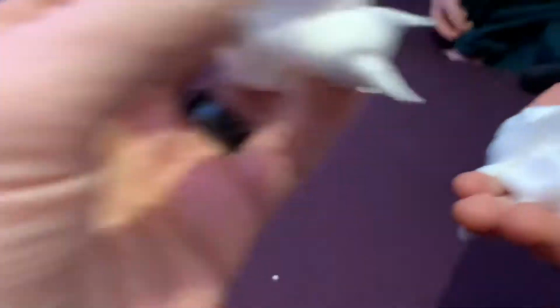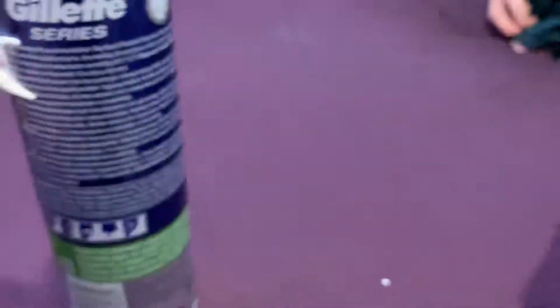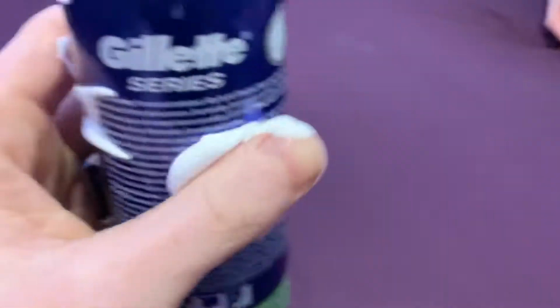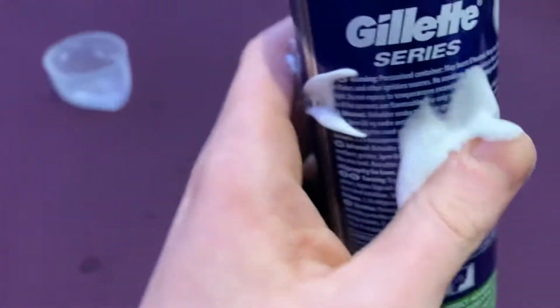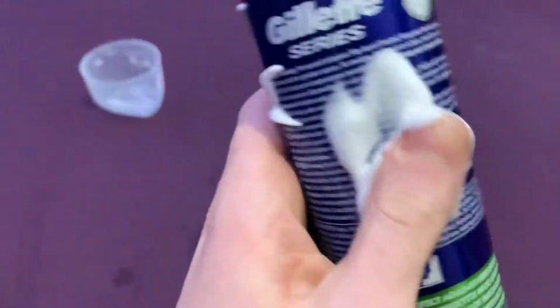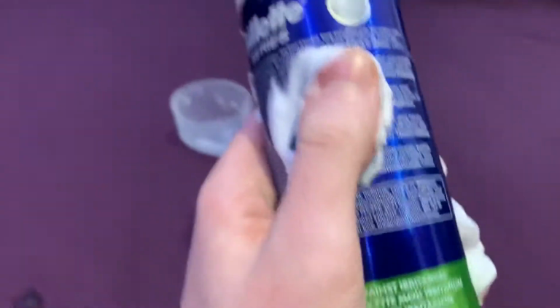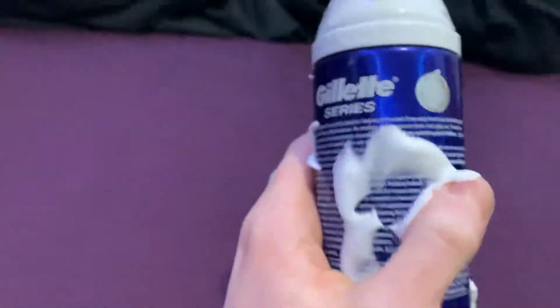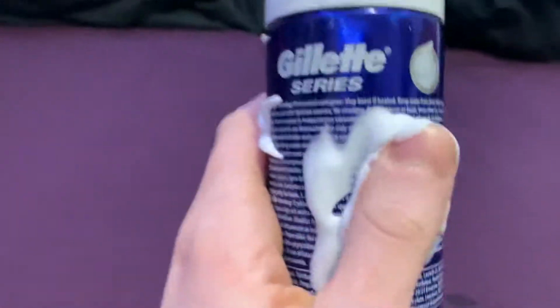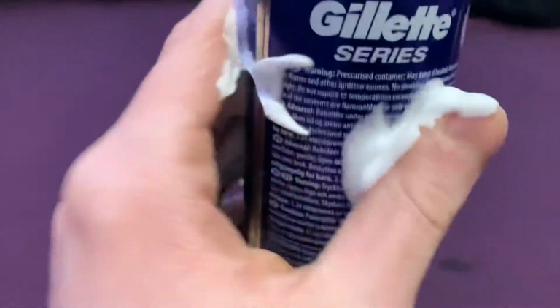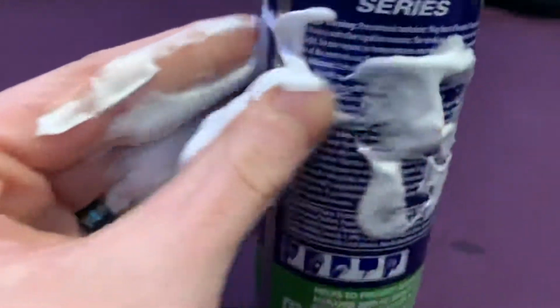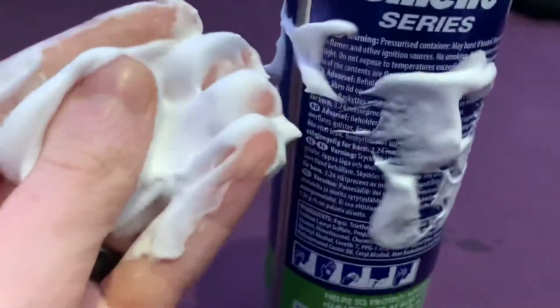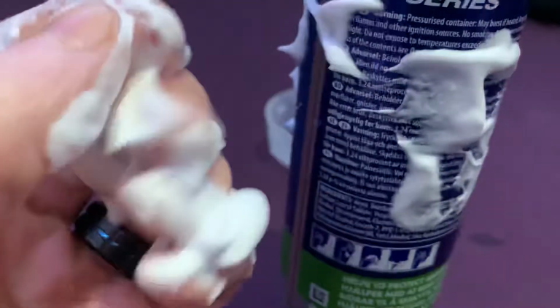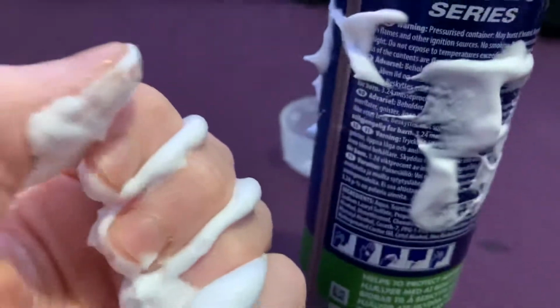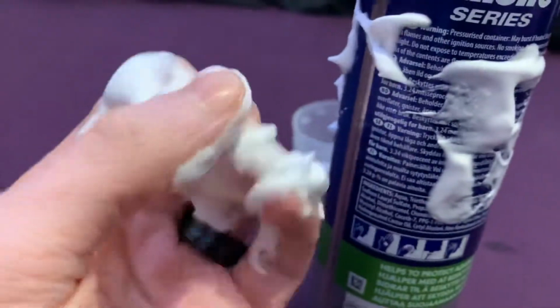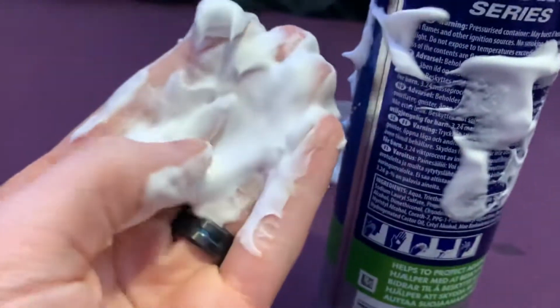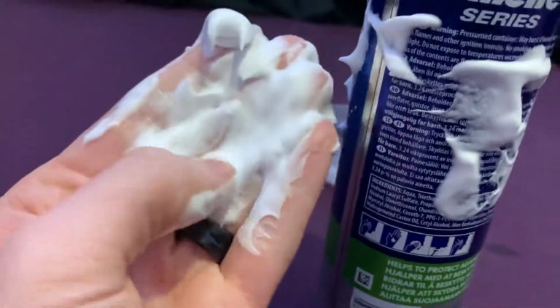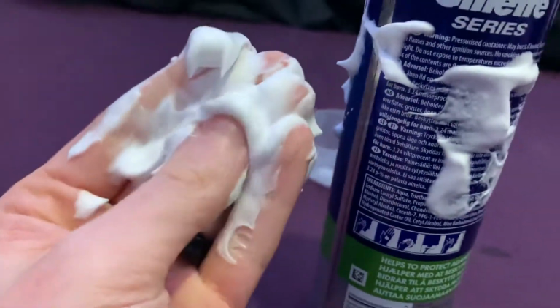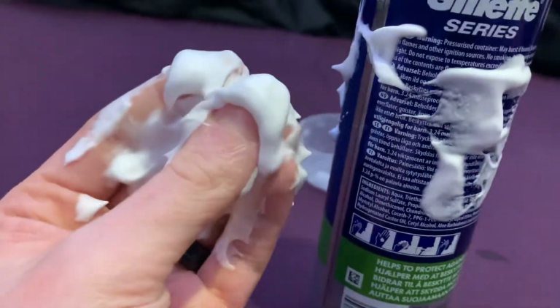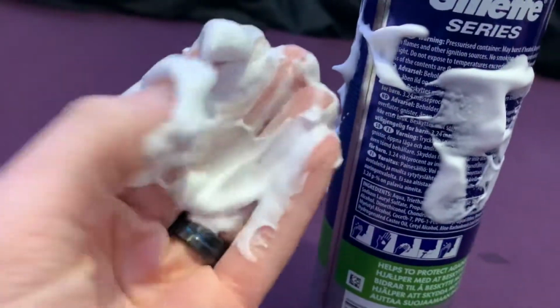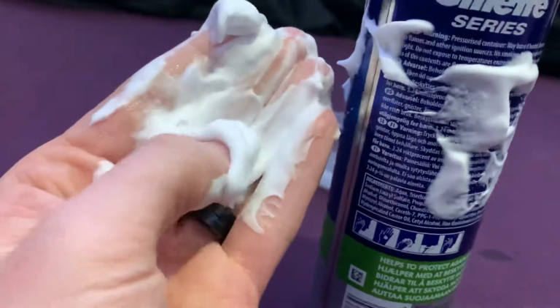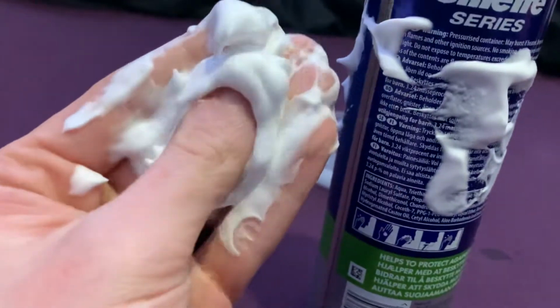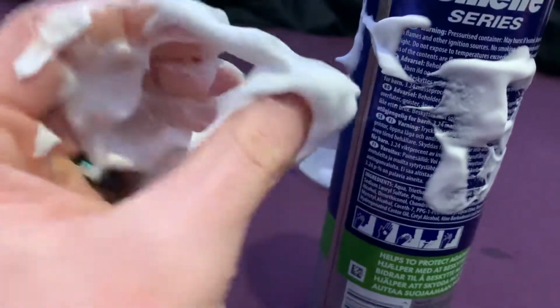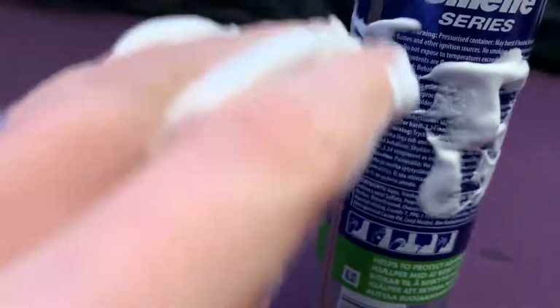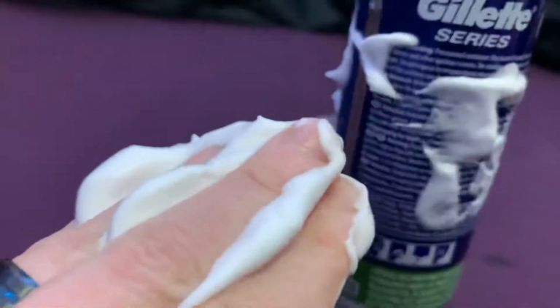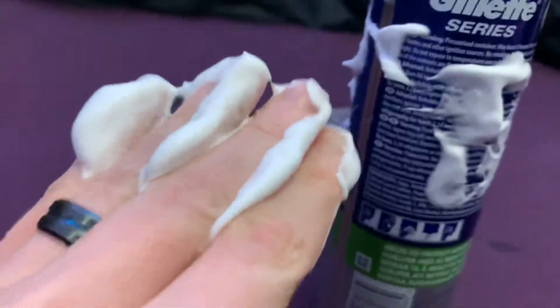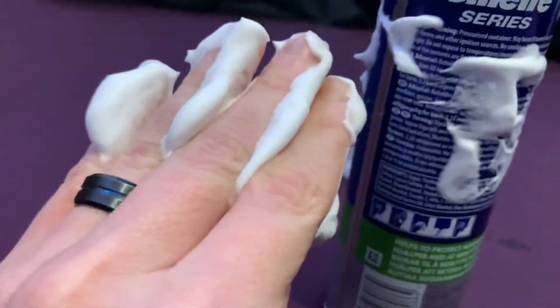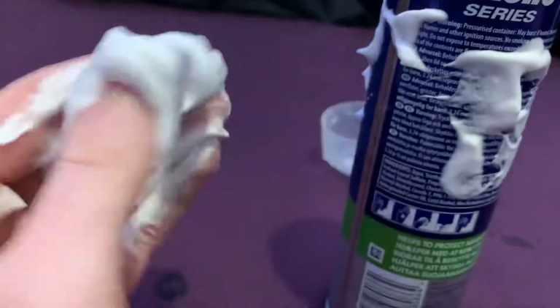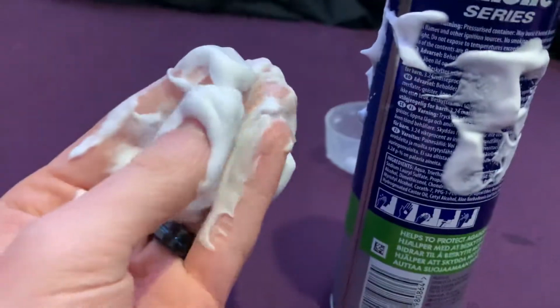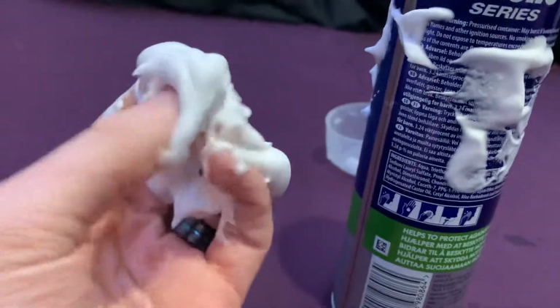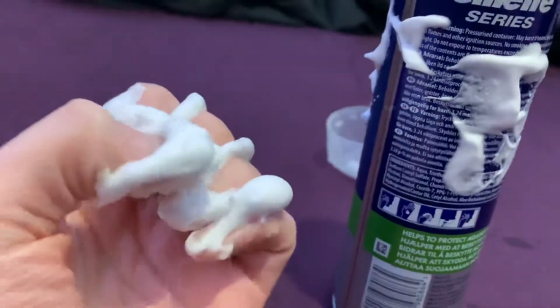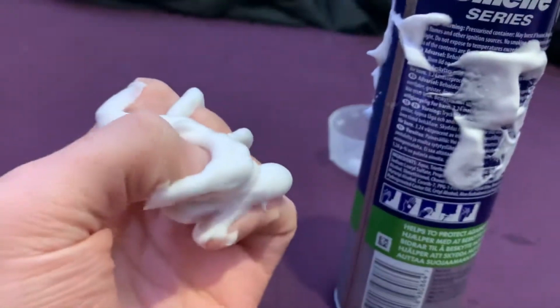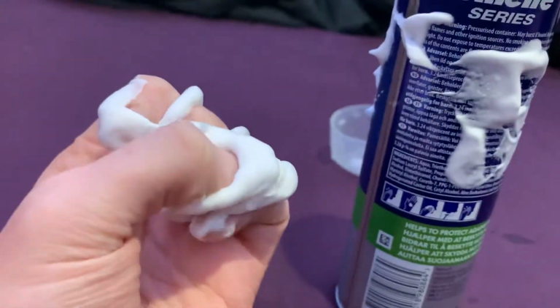So yeah, it's a good, consistent, viscous kind of shaving cream. Great if you have lots of hair that you need to take off.